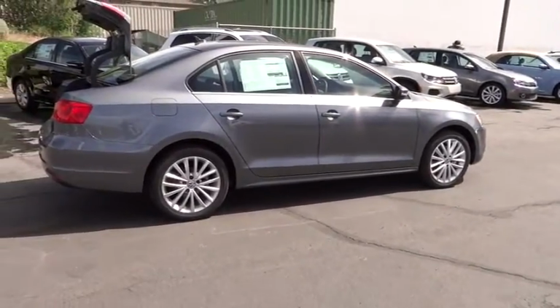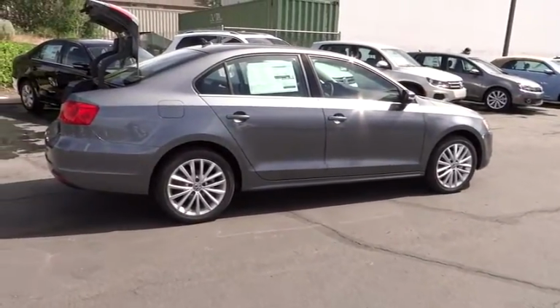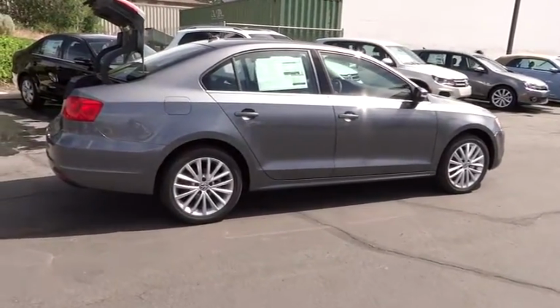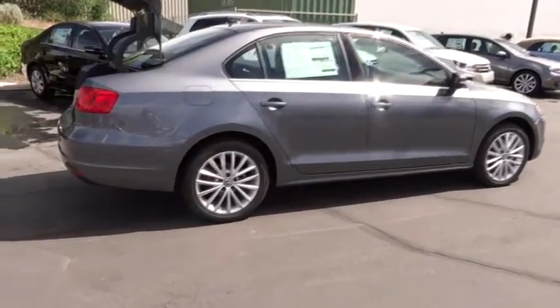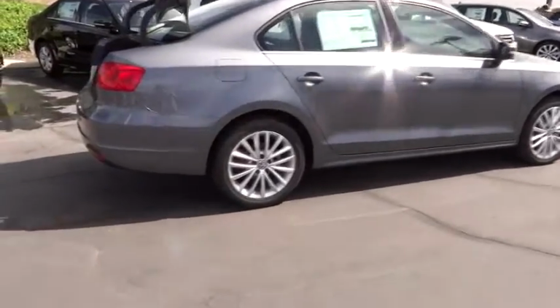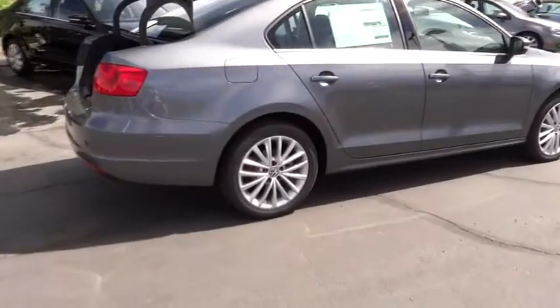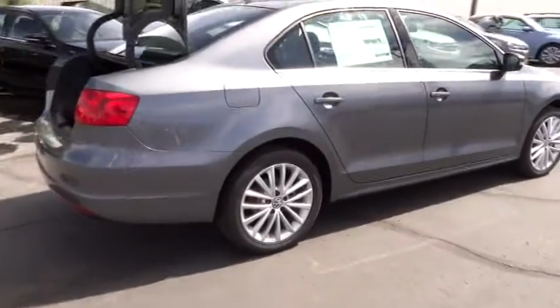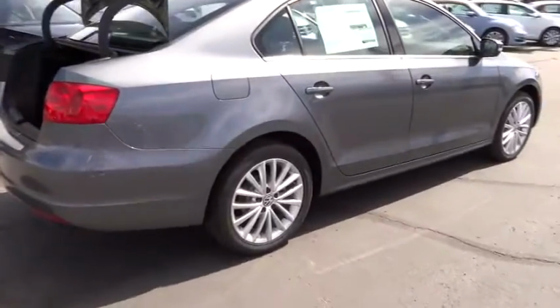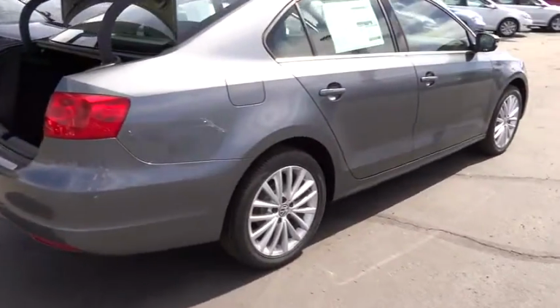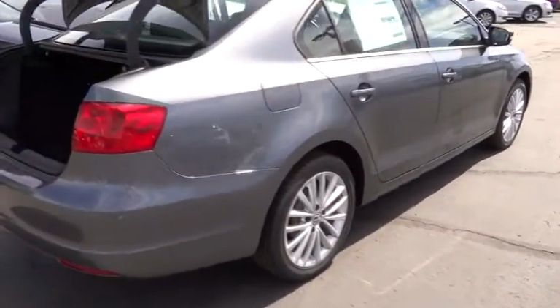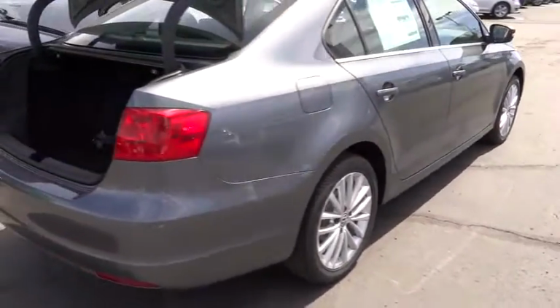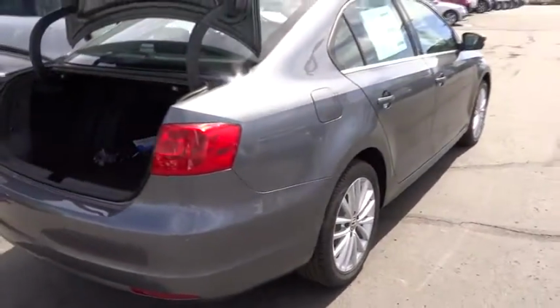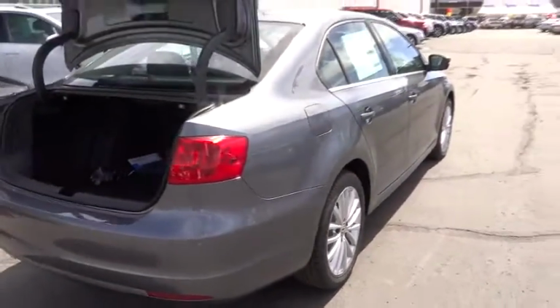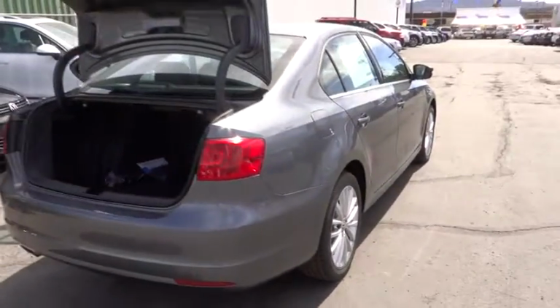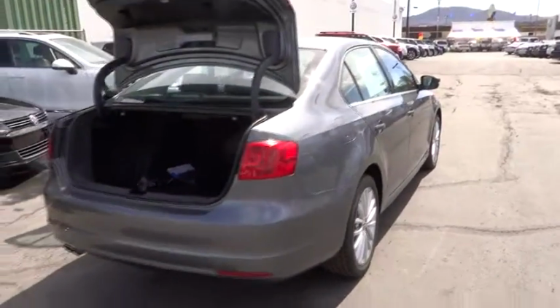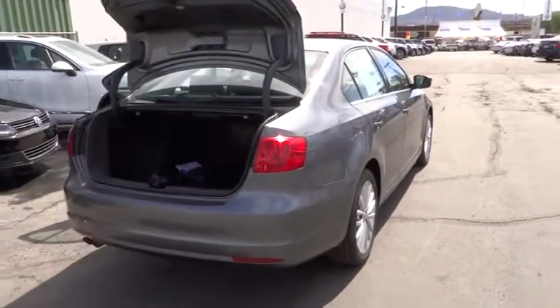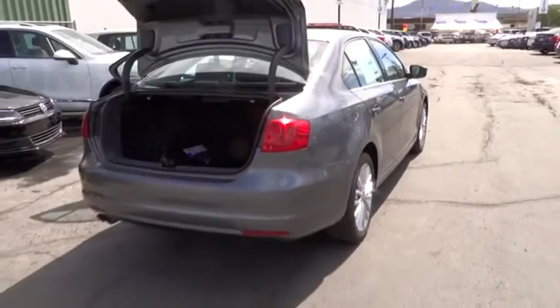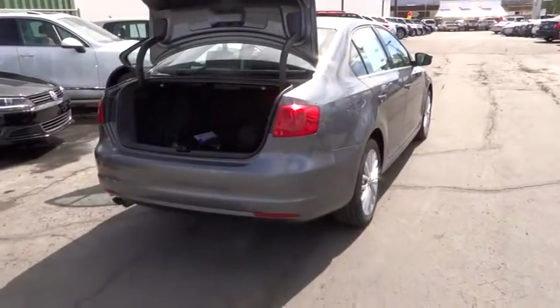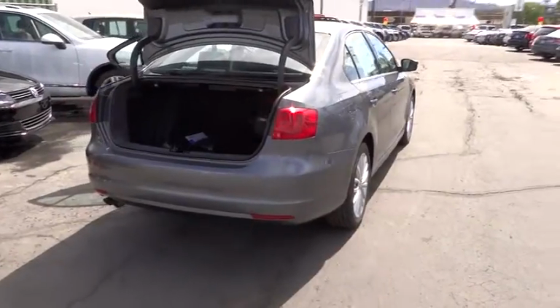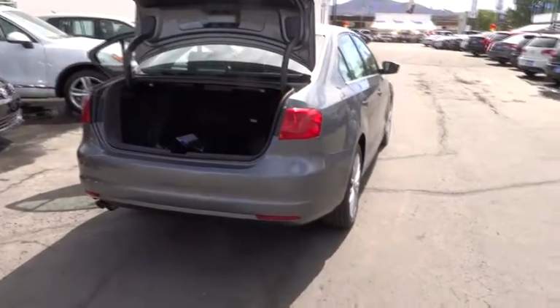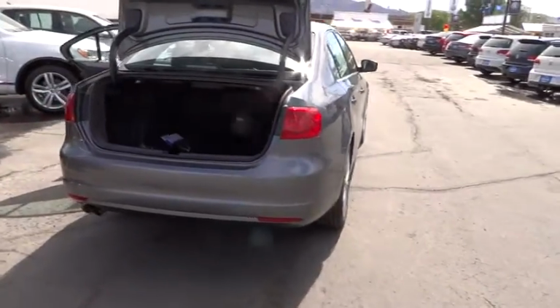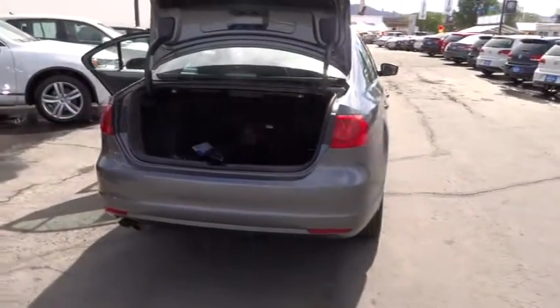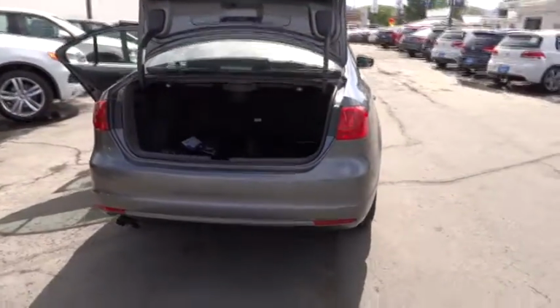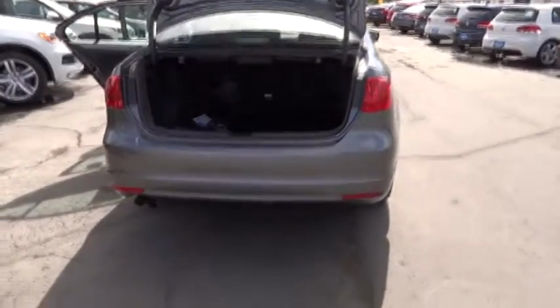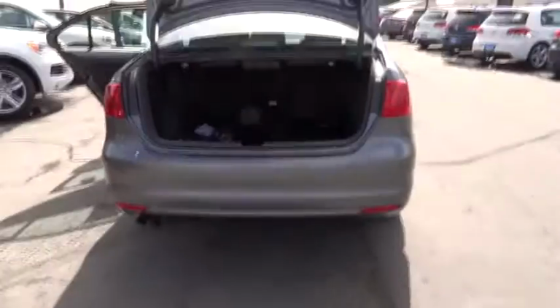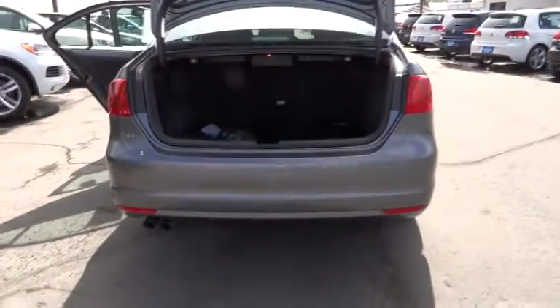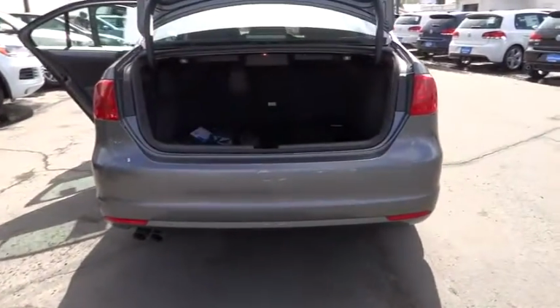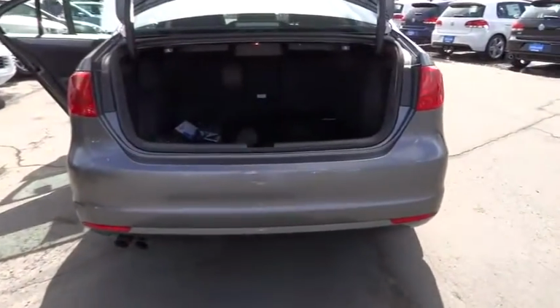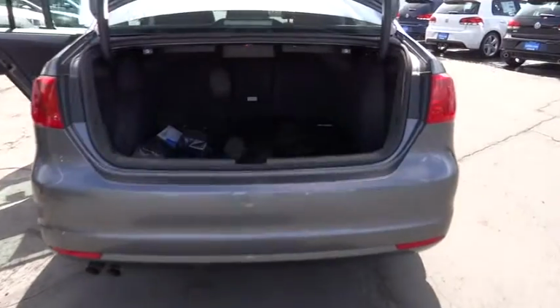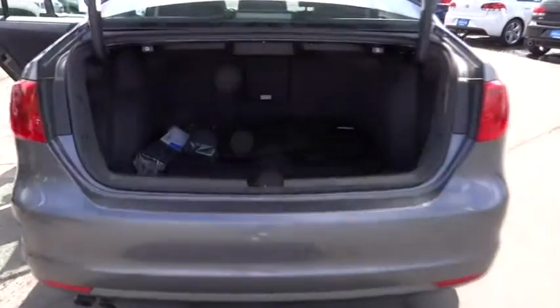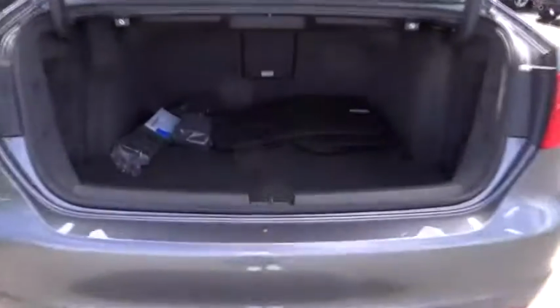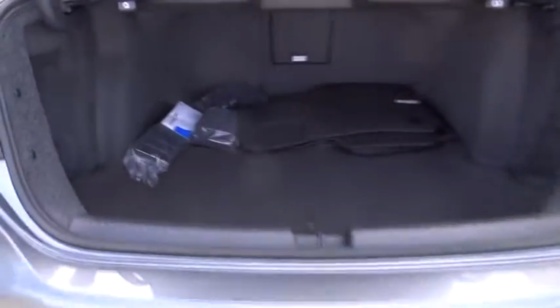Heated seats, steering wheel audio controls, dual front airbags, Bluetooth wireless data link for hands-free phone, air conditioning, front alloy wheels, automatic stability control, keyless entry, rear defrost.